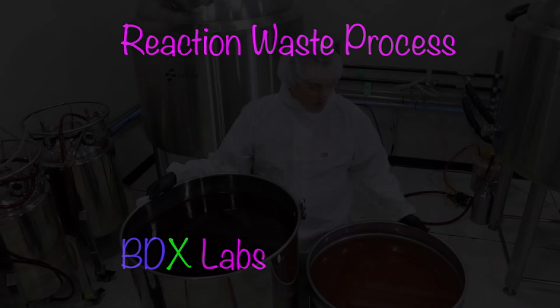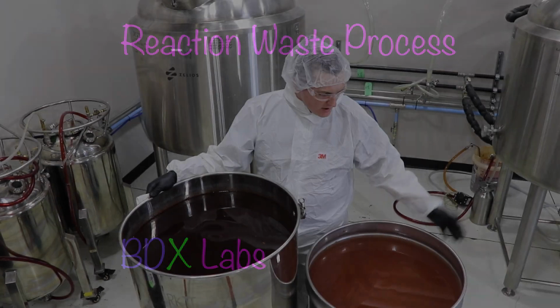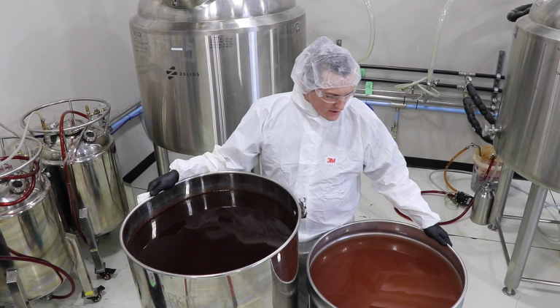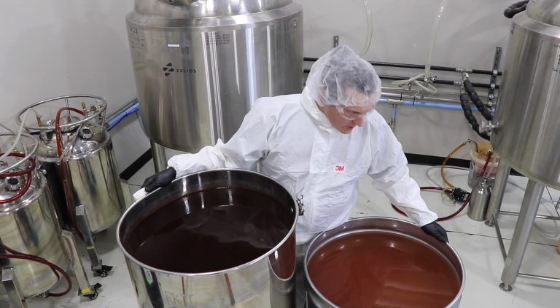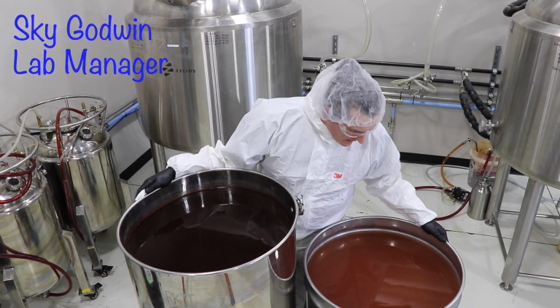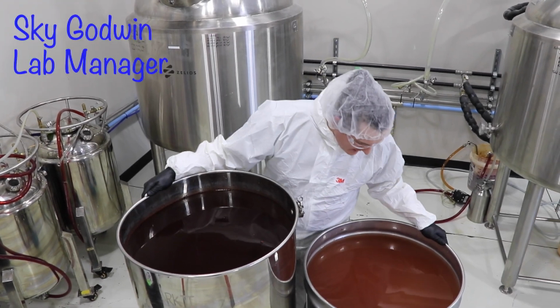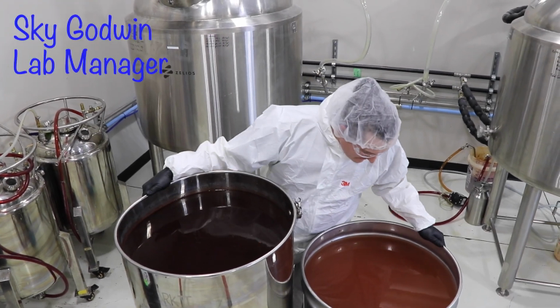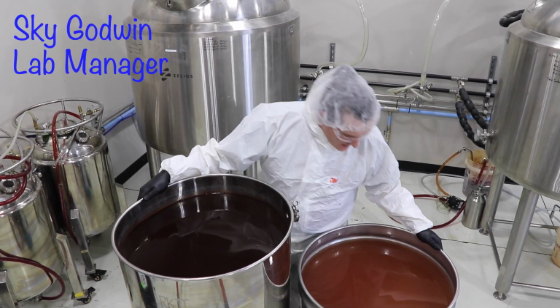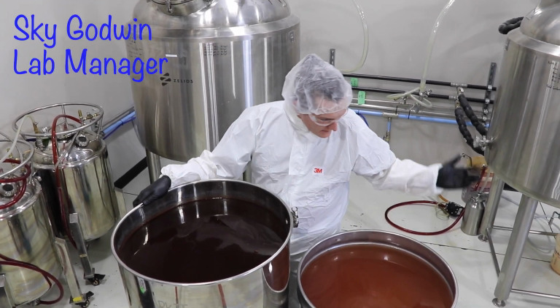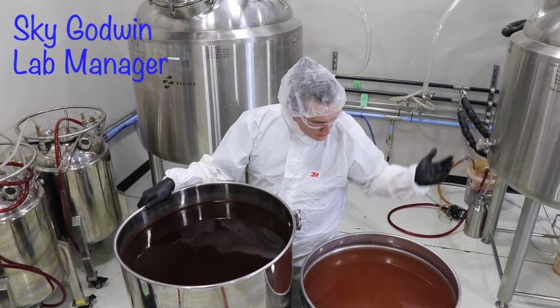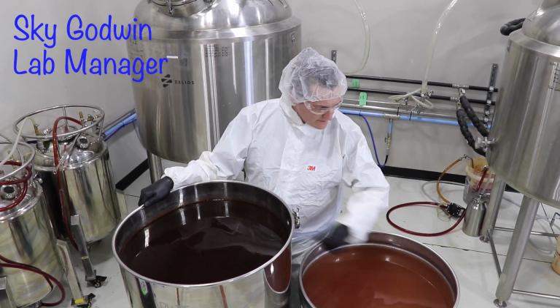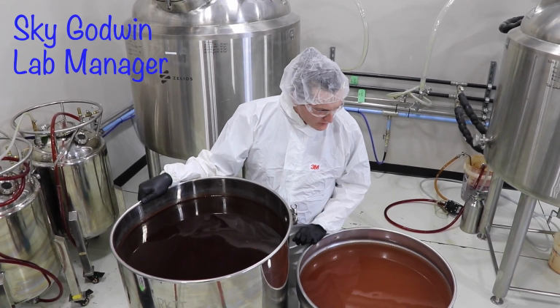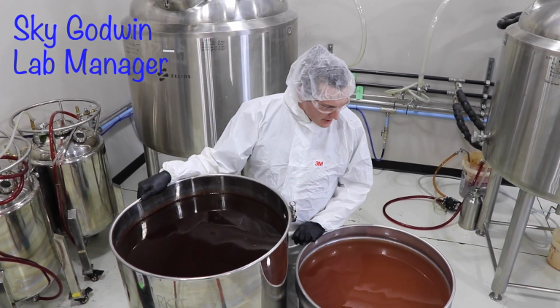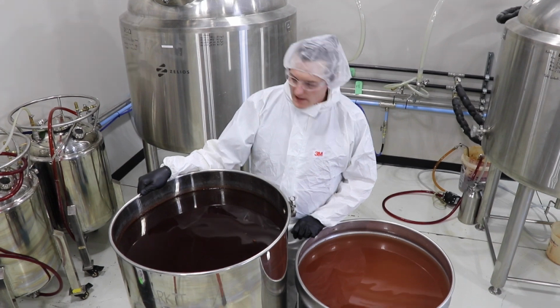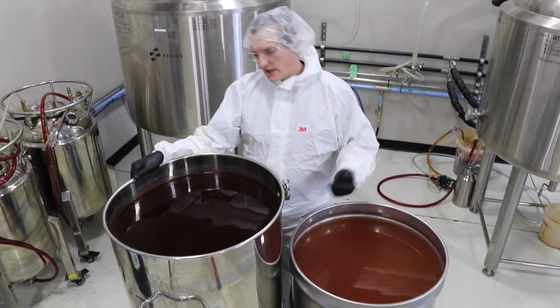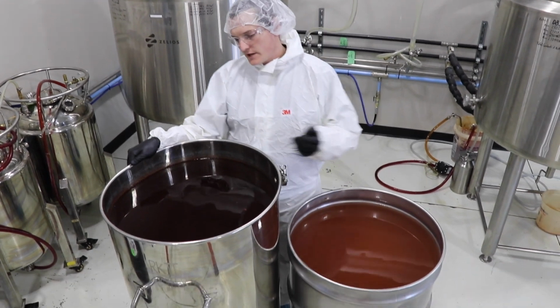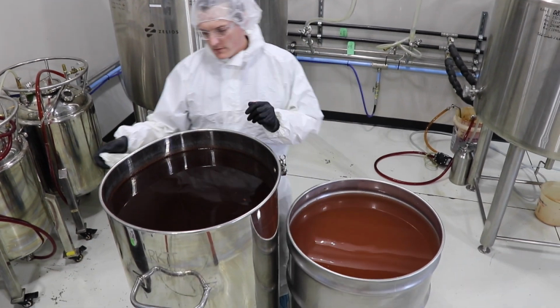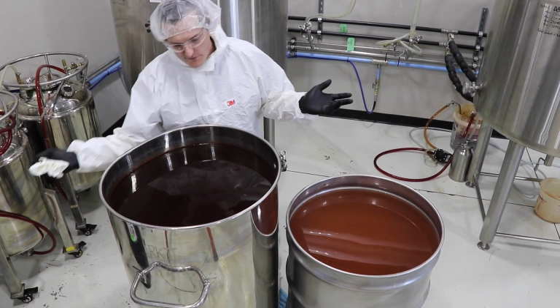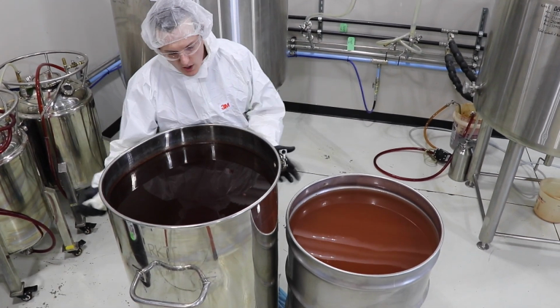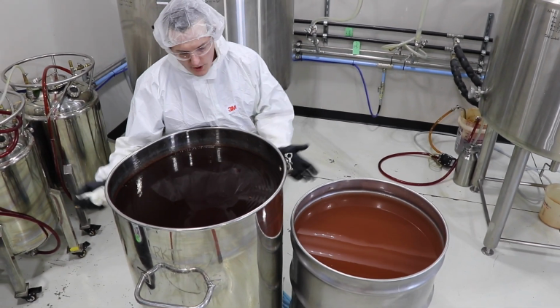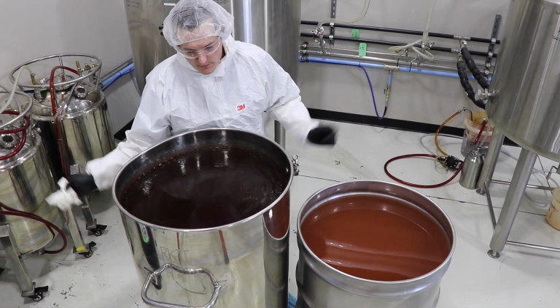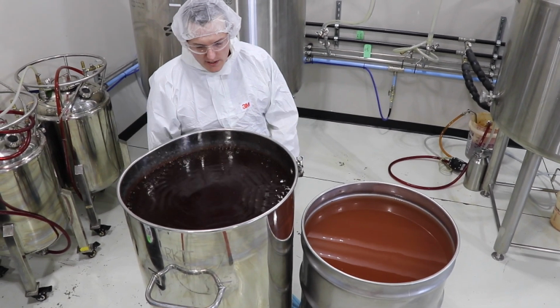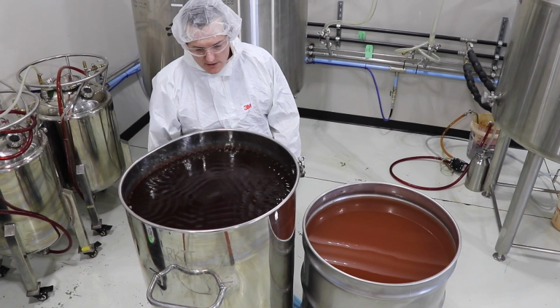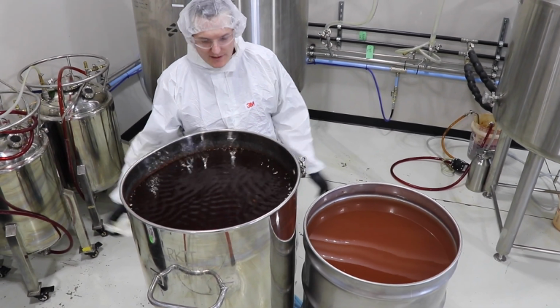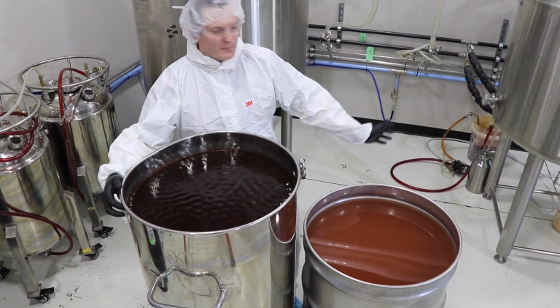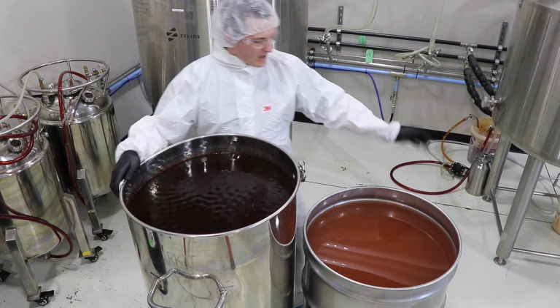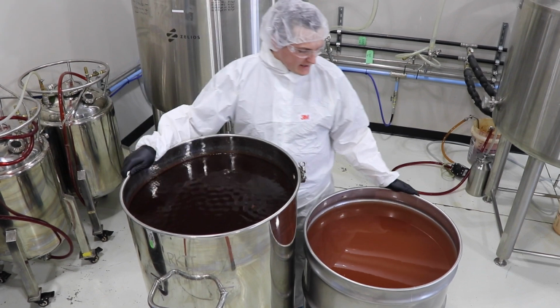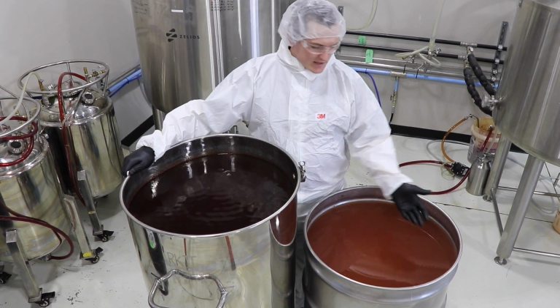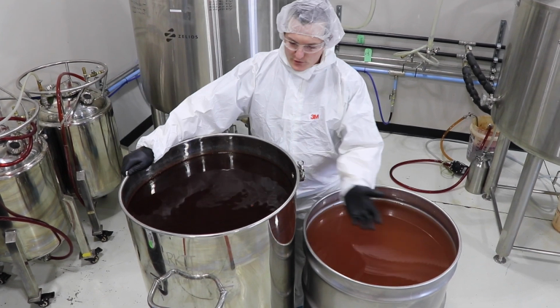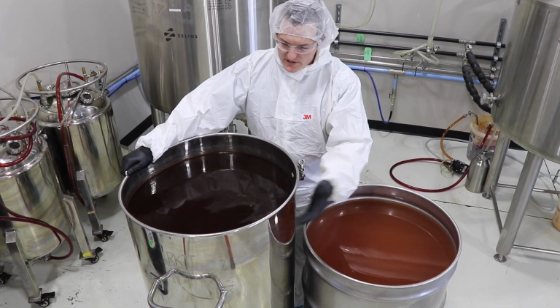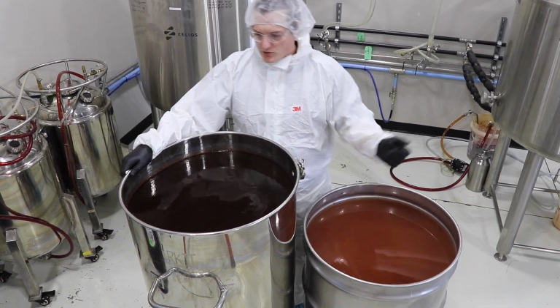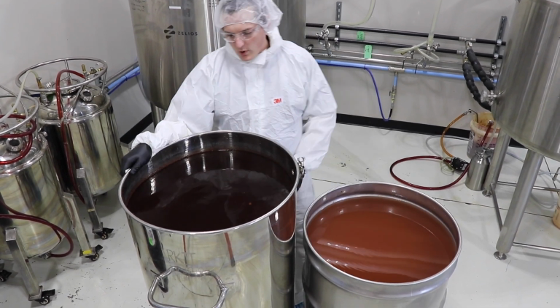I am standing in front of a drum of tomato soup on my left and a drum of swamp water on my right. Just kidding — this is not tomato soup and this is not swamp water.